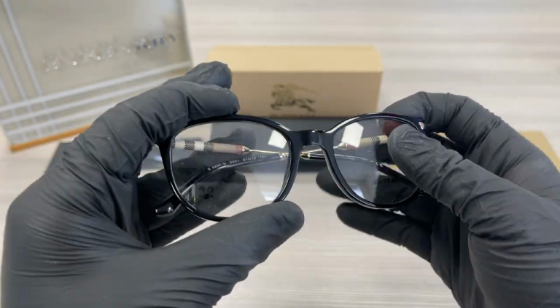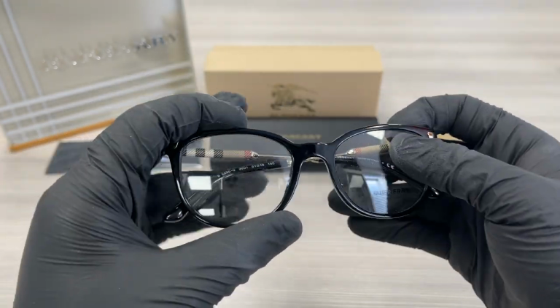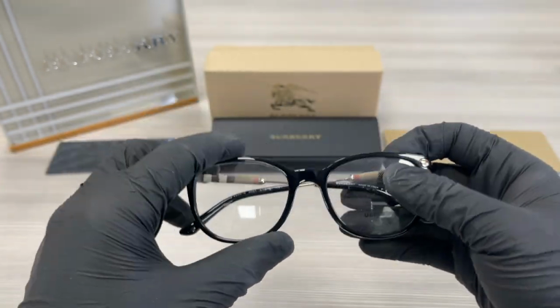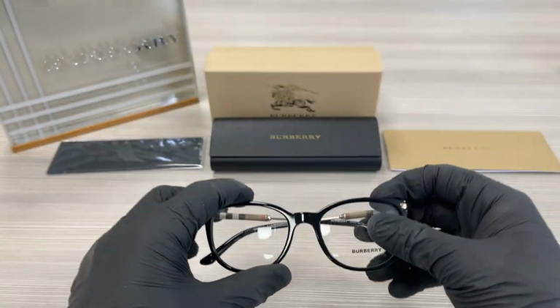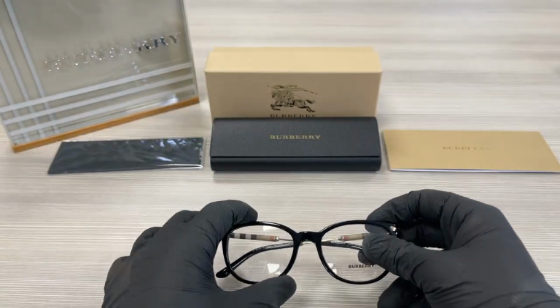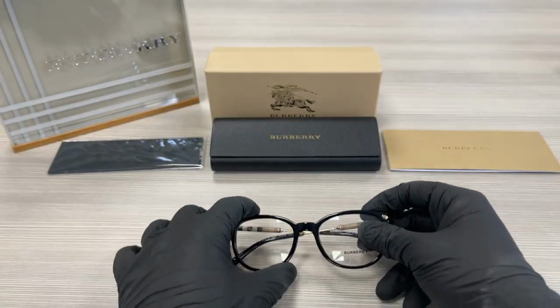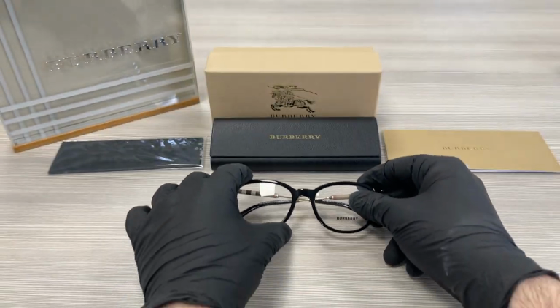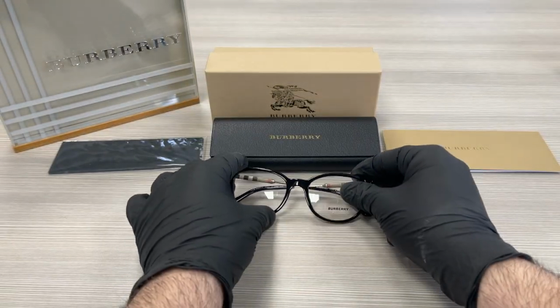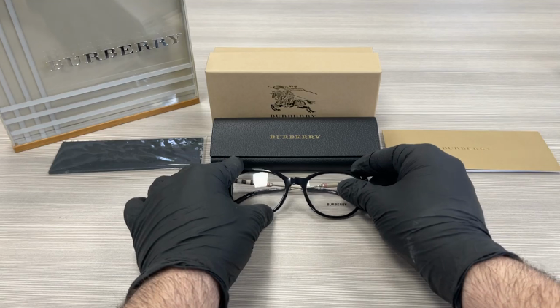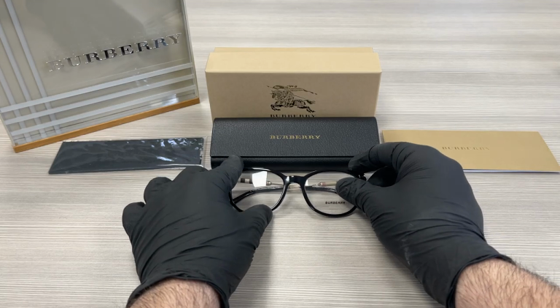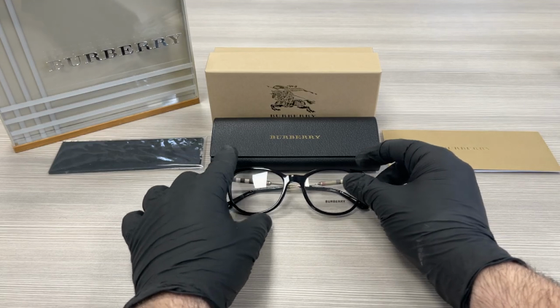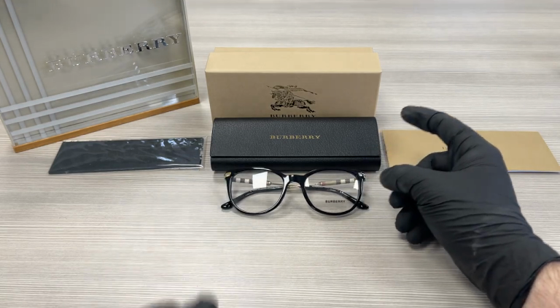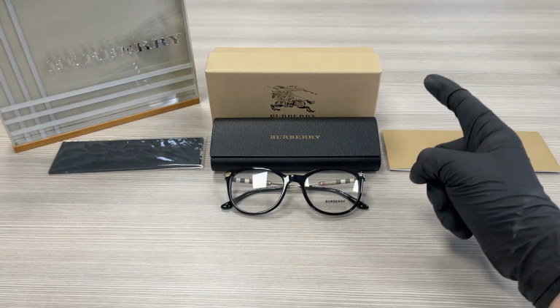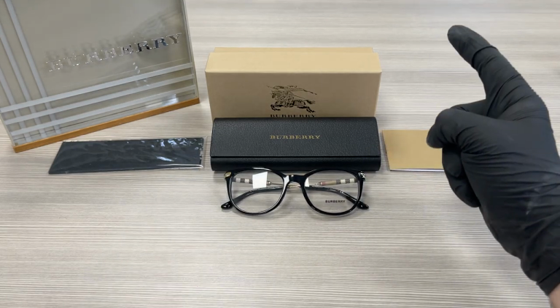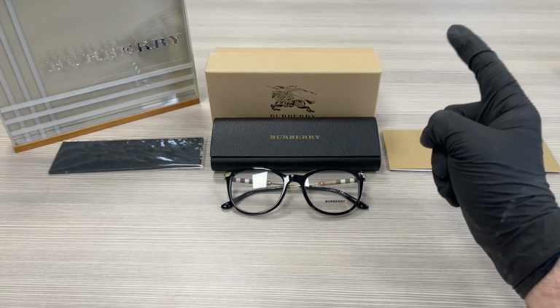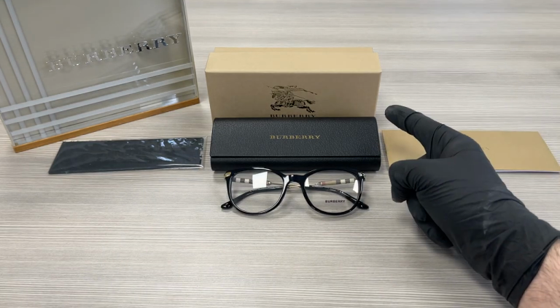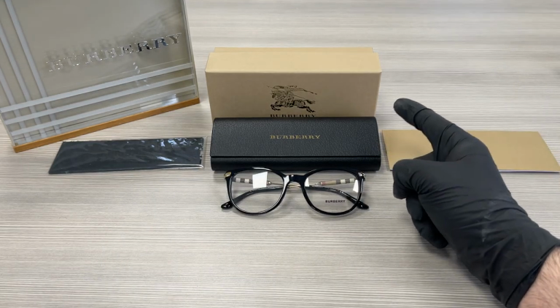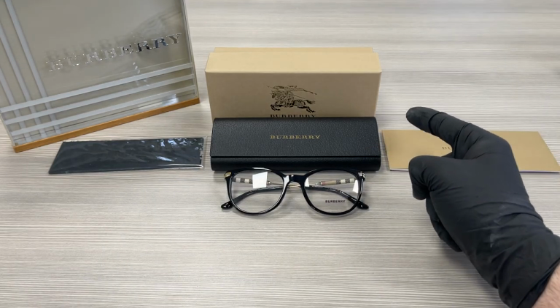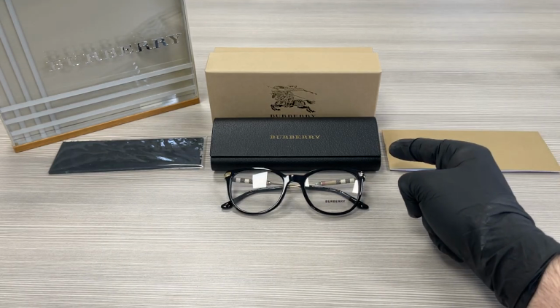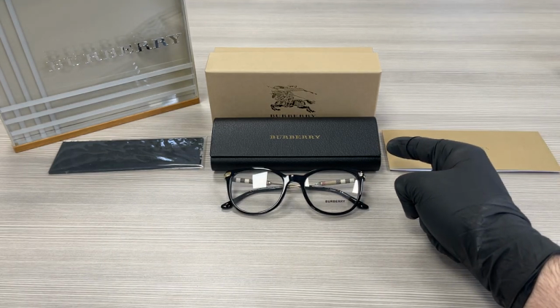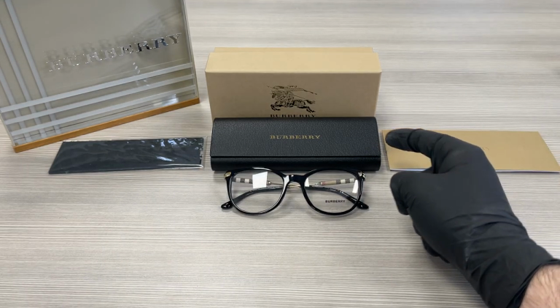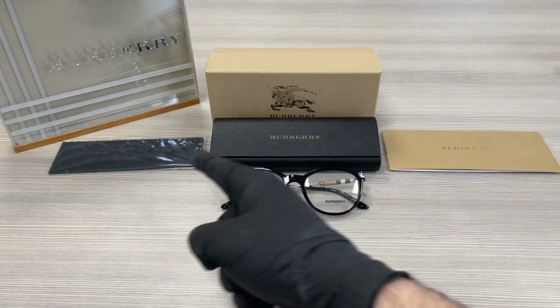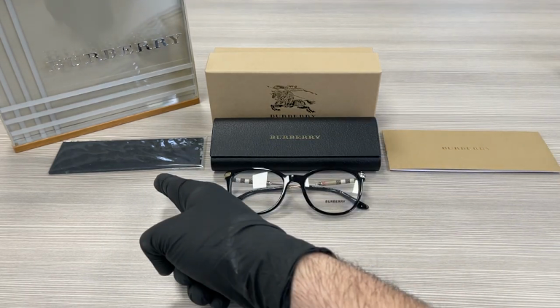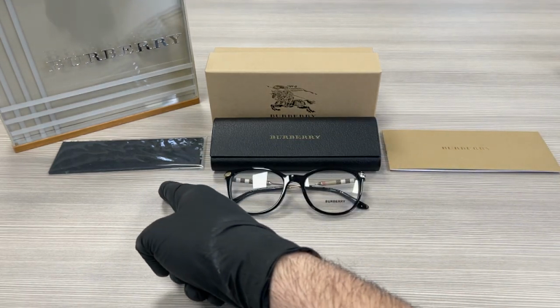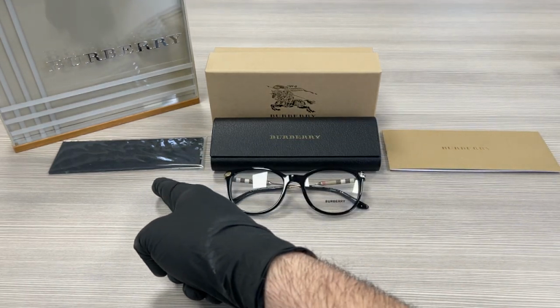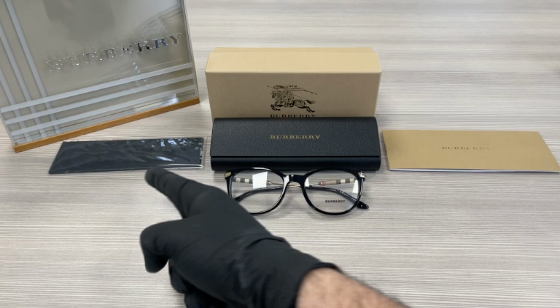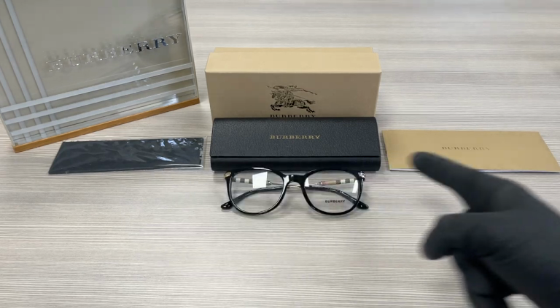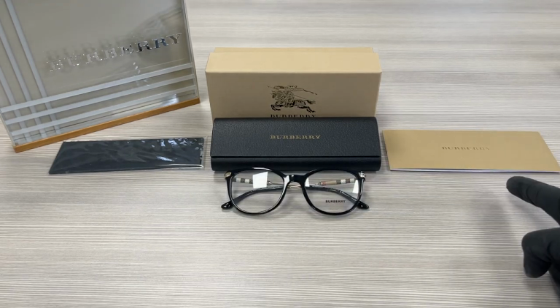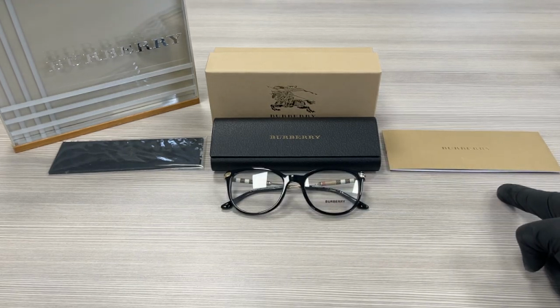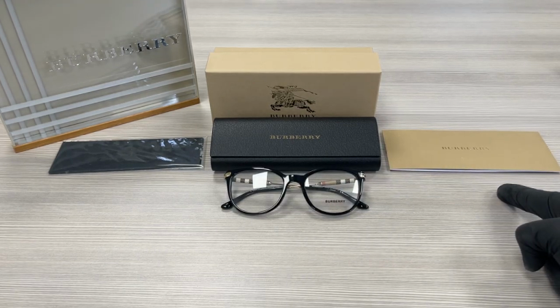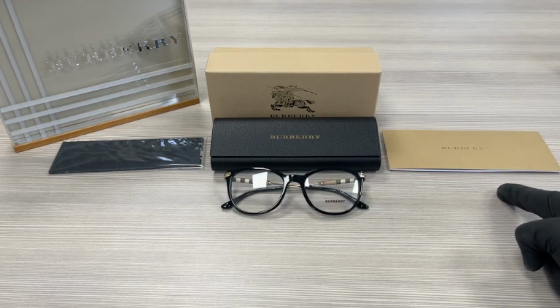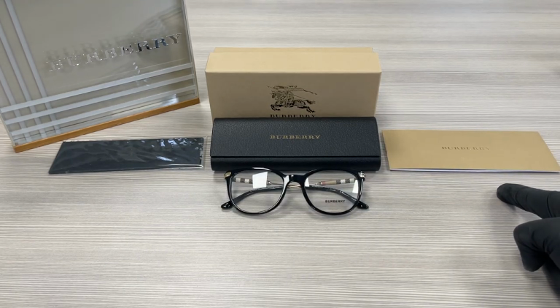The style of the frame is full rim square. Up here we have a Burberry gift box, a case to put your glasses in, a microfiber cleaning cloth, and an authenticity booklet.